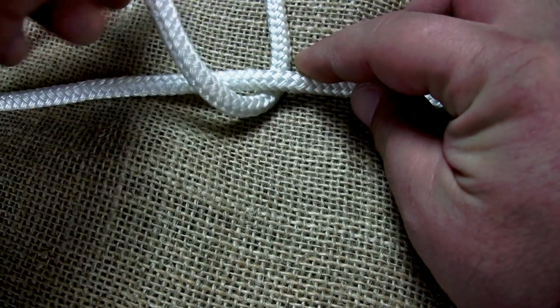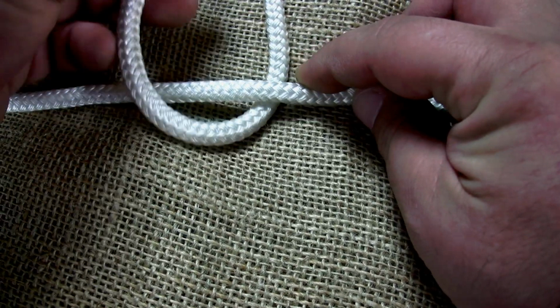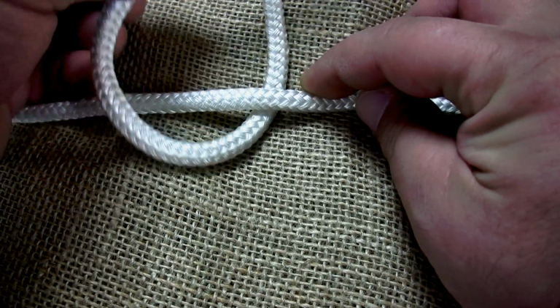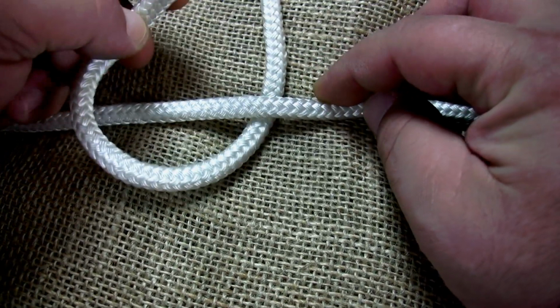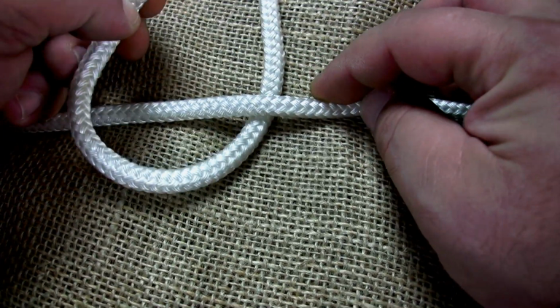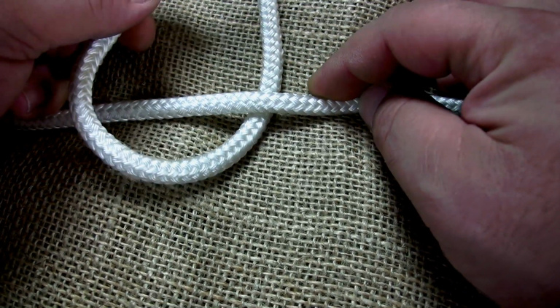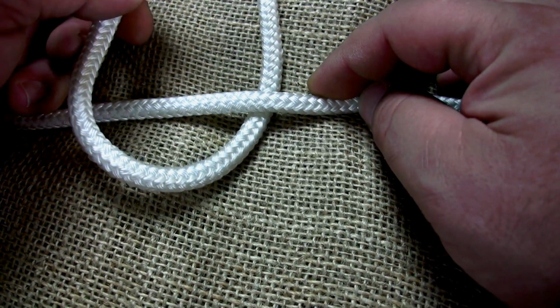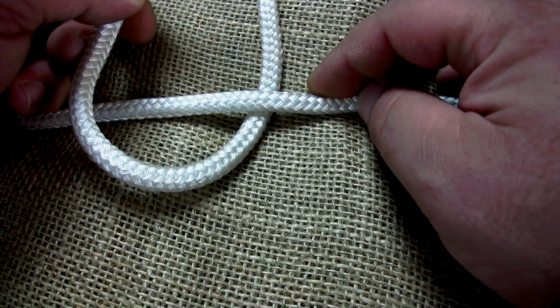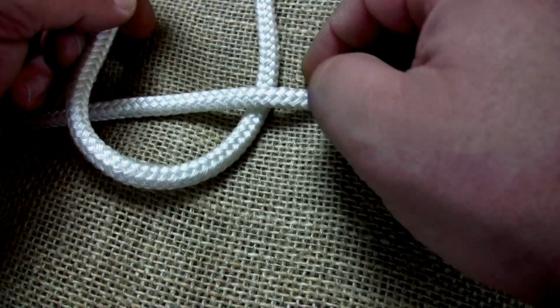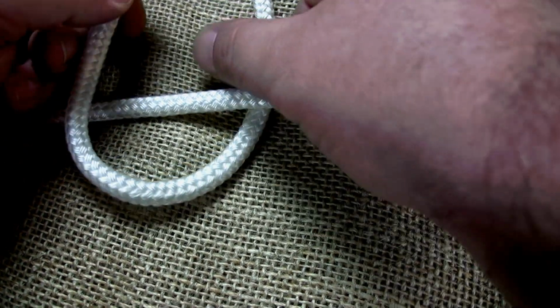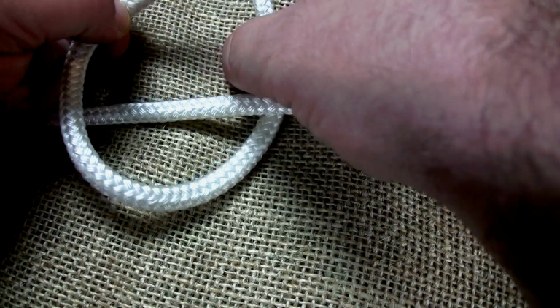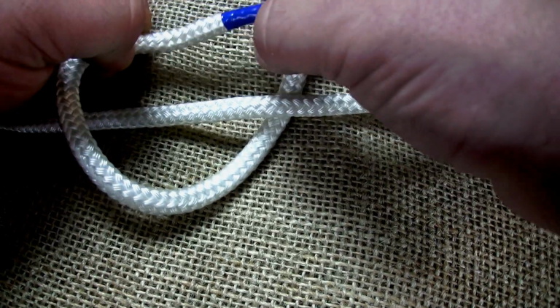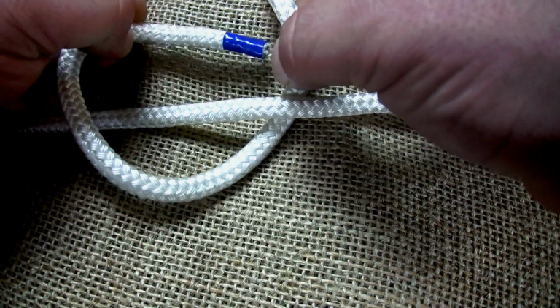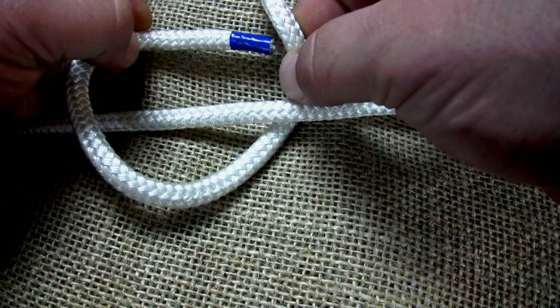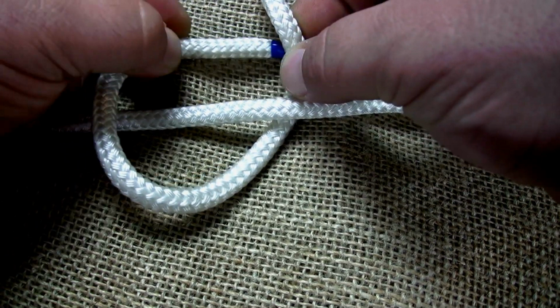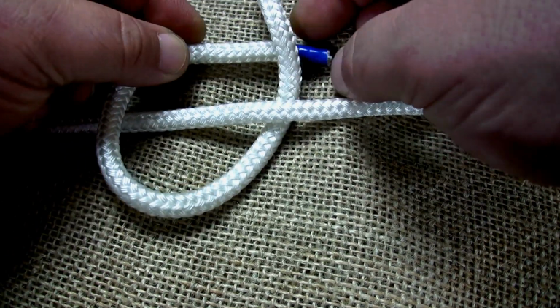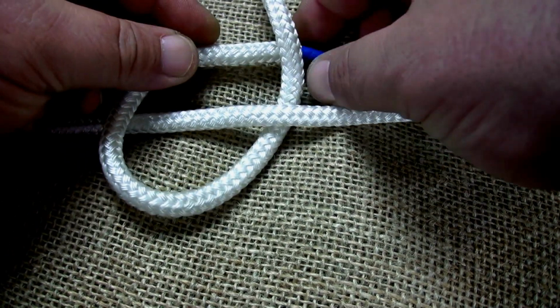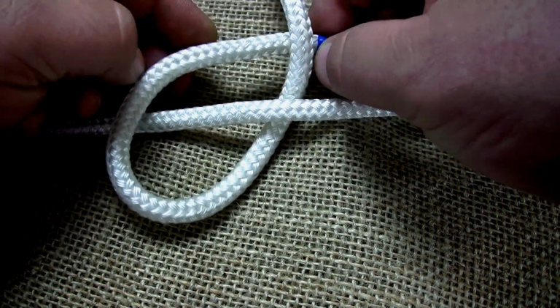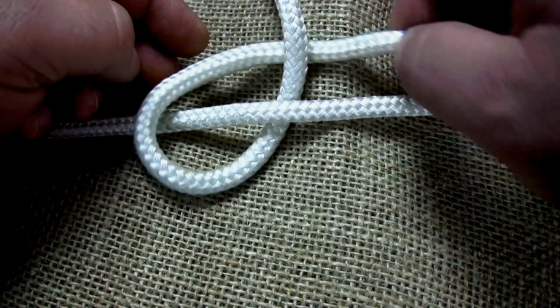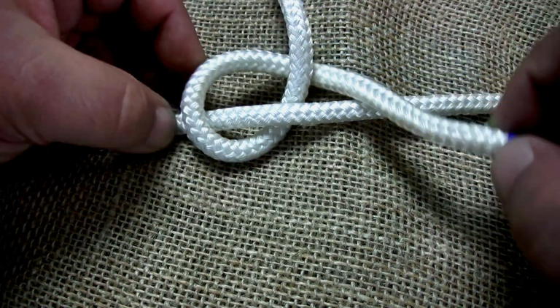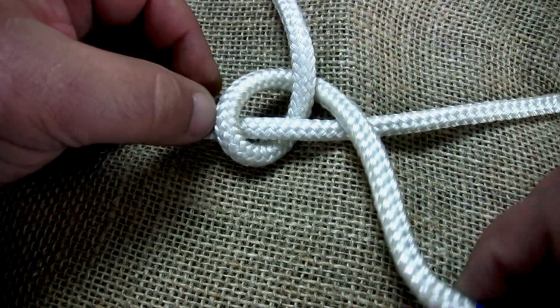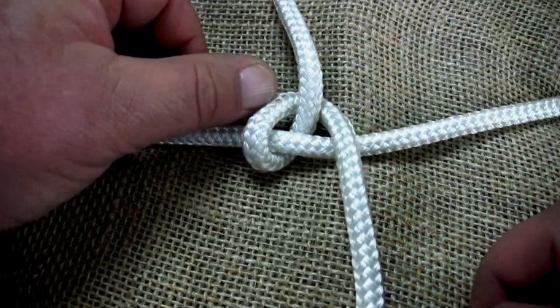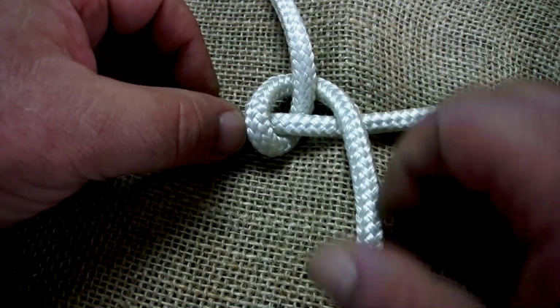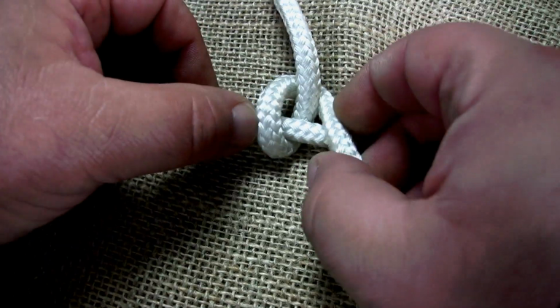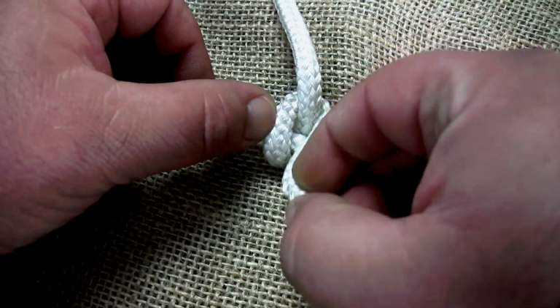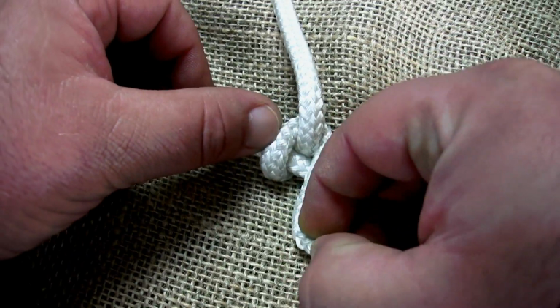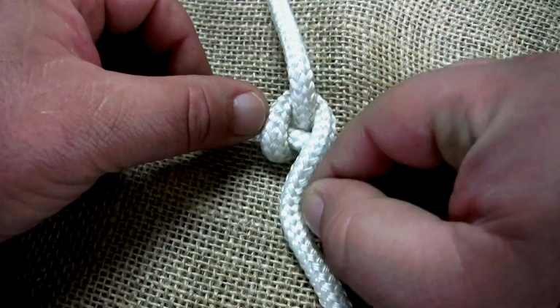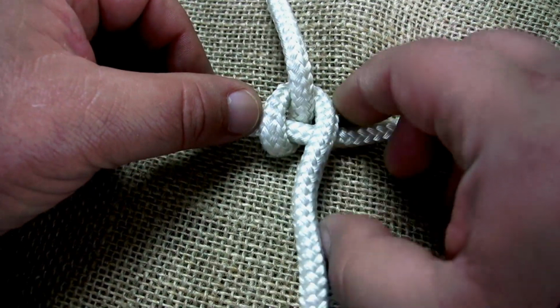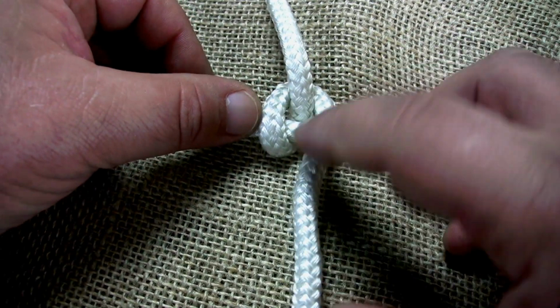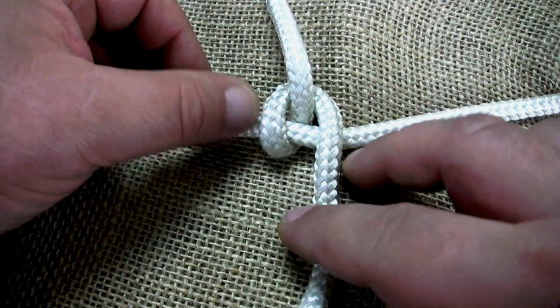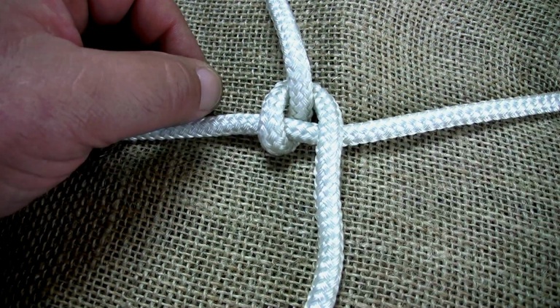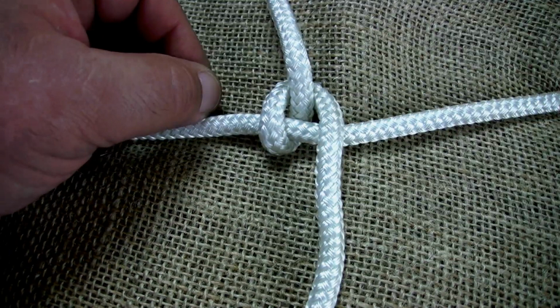Bring the end back up and over the other cord. Tuck the end under its own standing part, then bring the end down to continue binding the package.